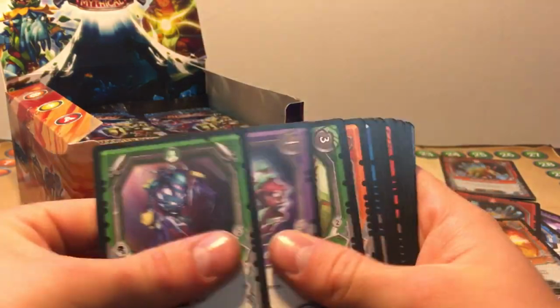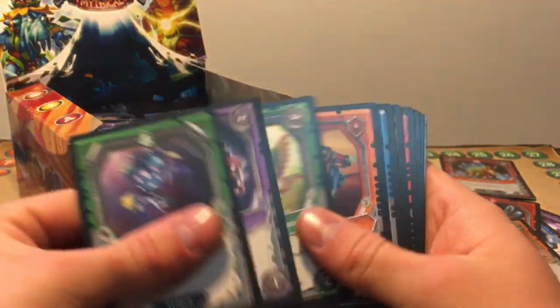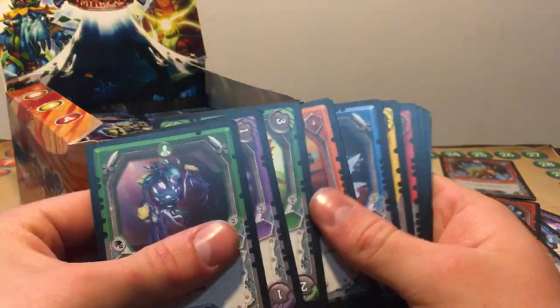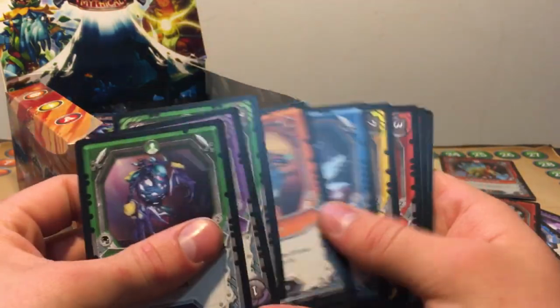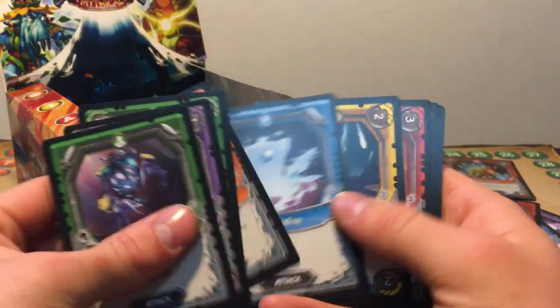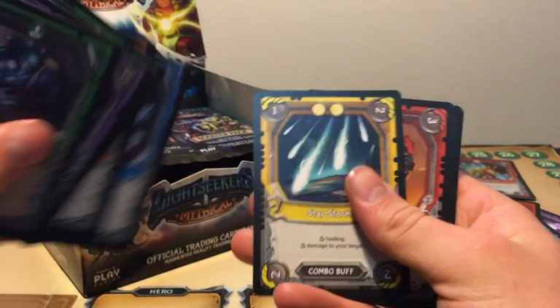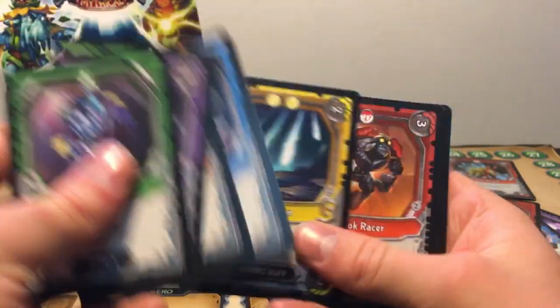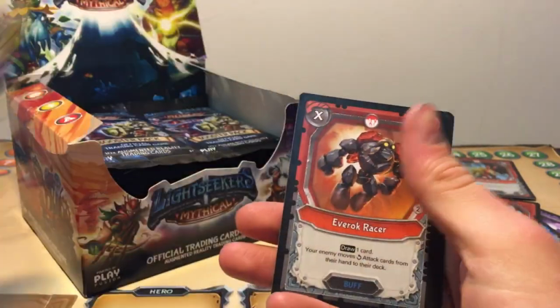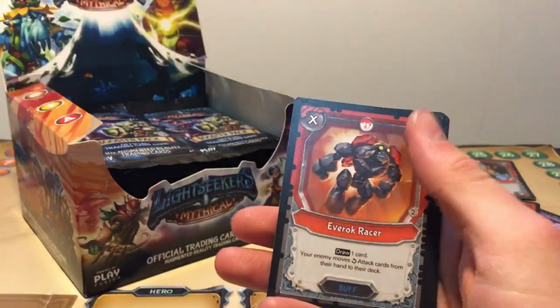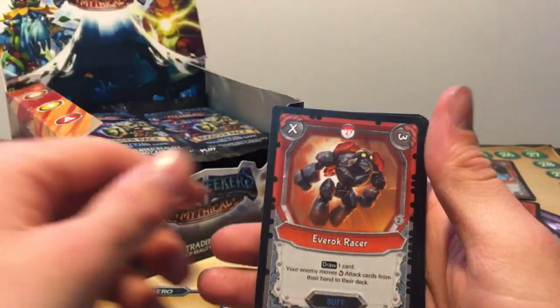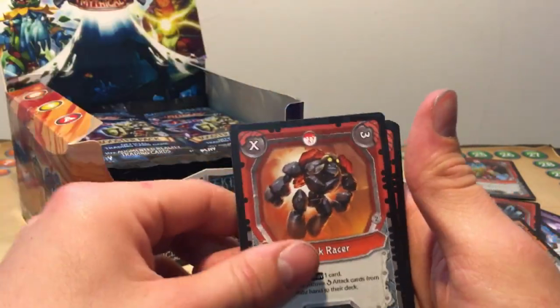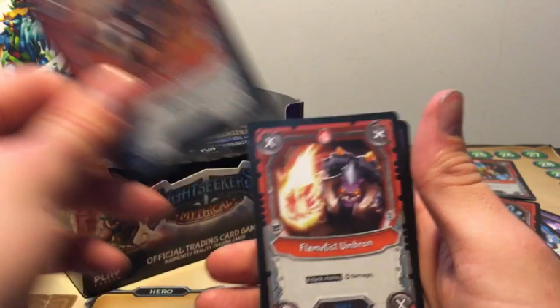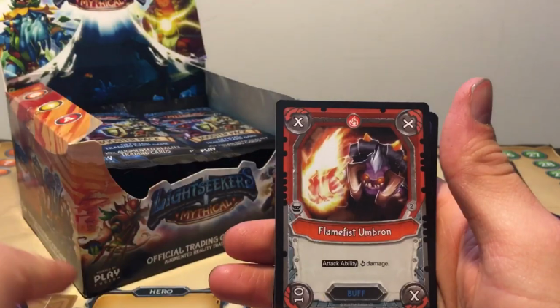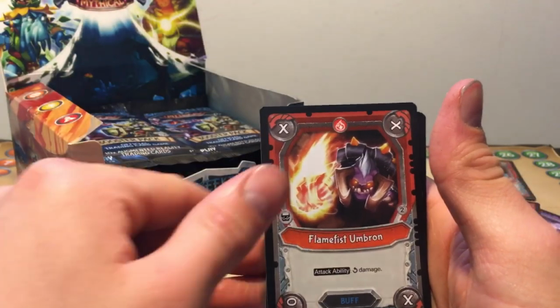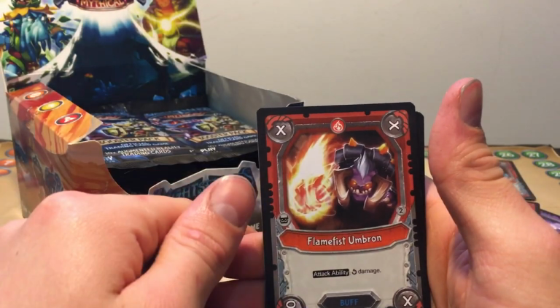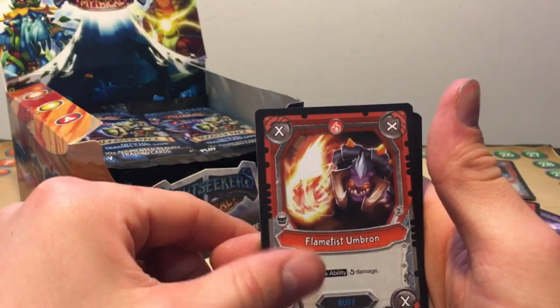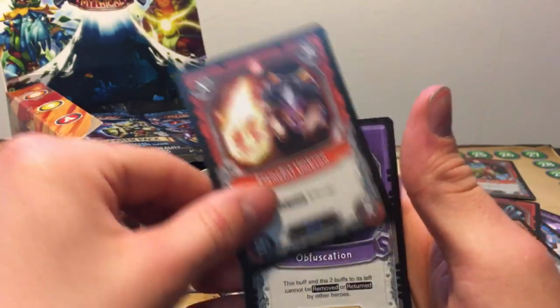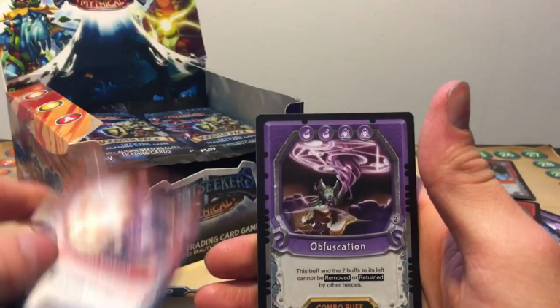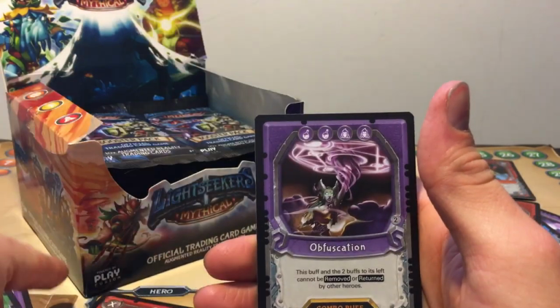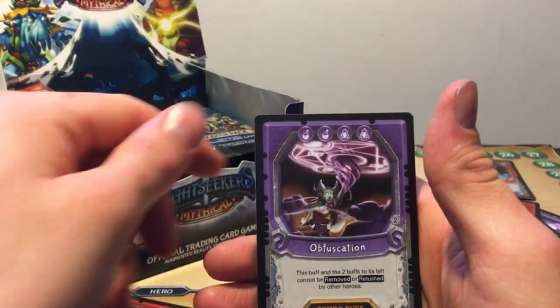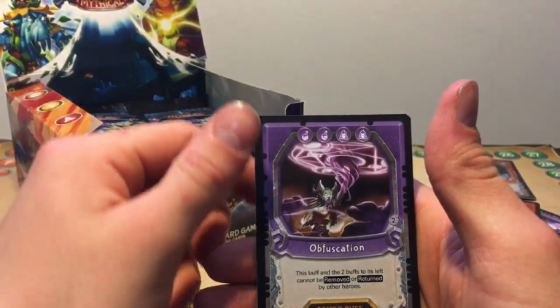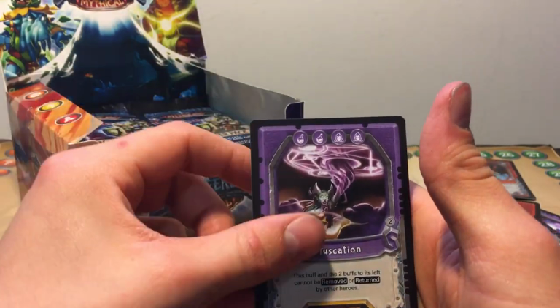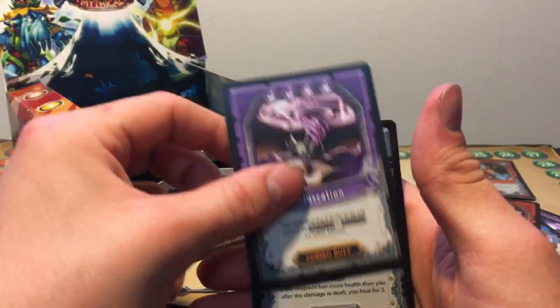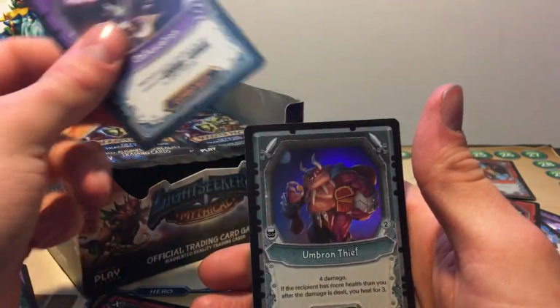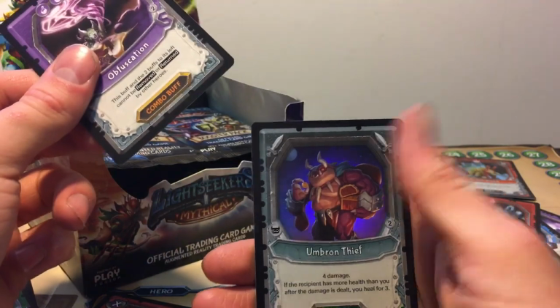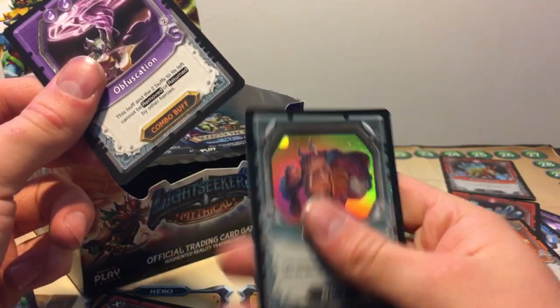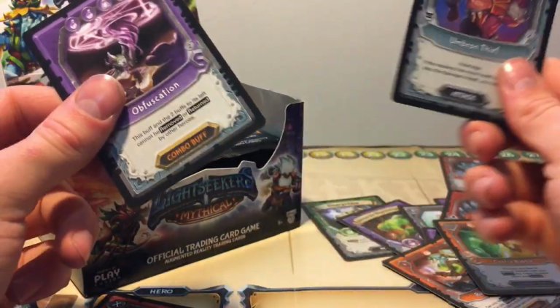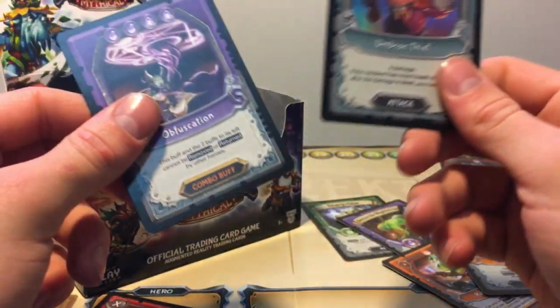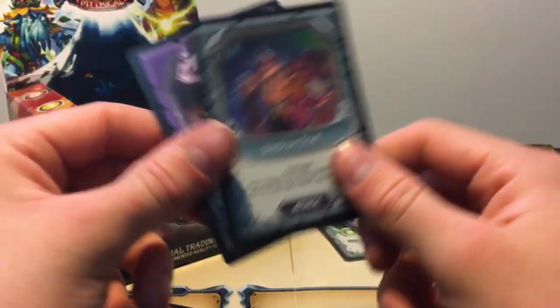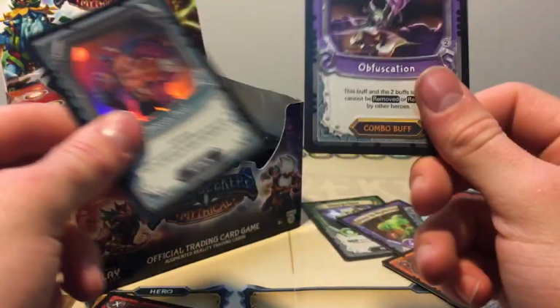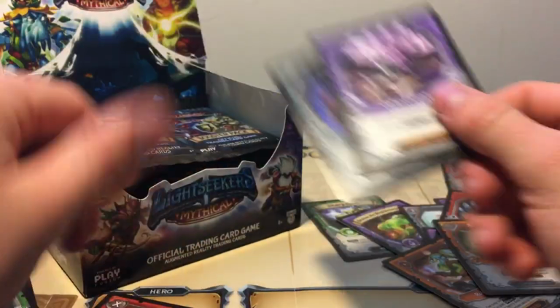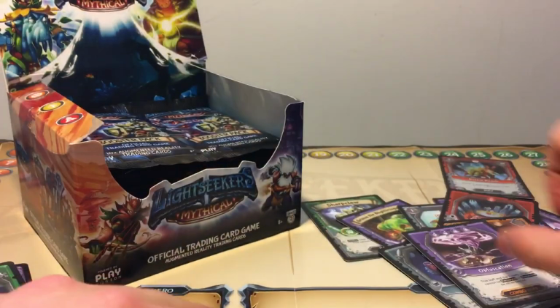Skipping through the commons again. So we got an Everarch Racer, Flamefoost Umbron, Obfuscation — whatever it's called — and a Foil Umbron Thief. Very solid card, very playable as well.